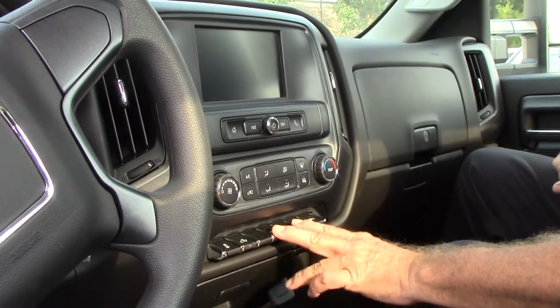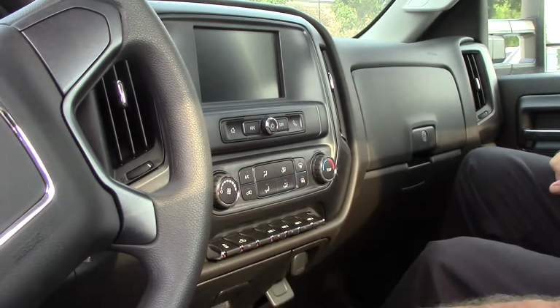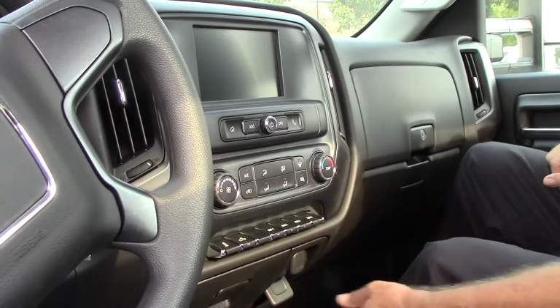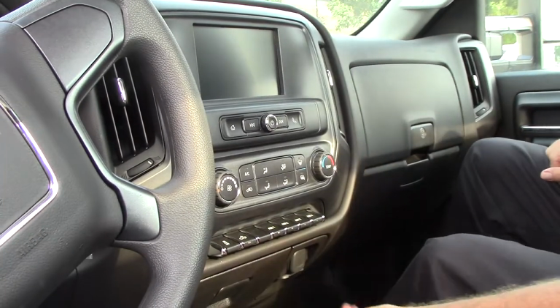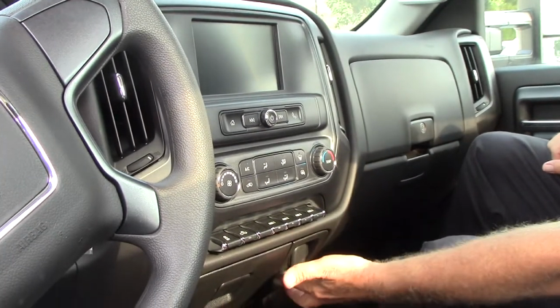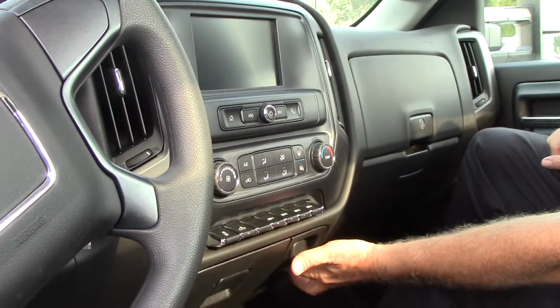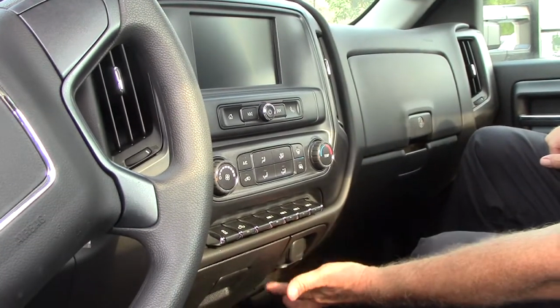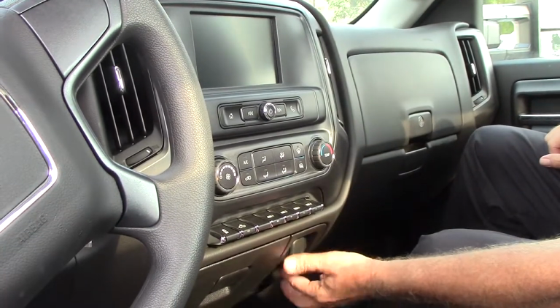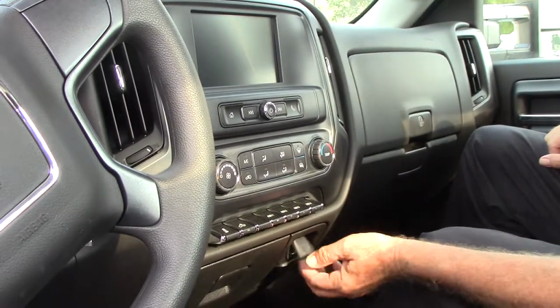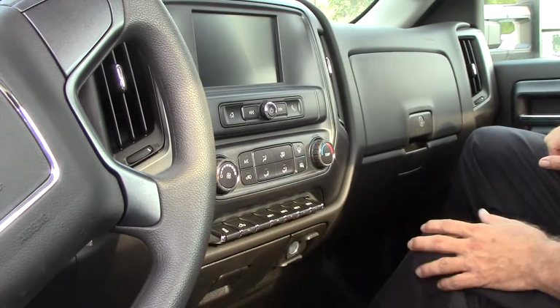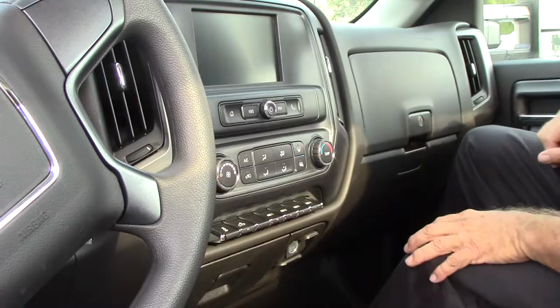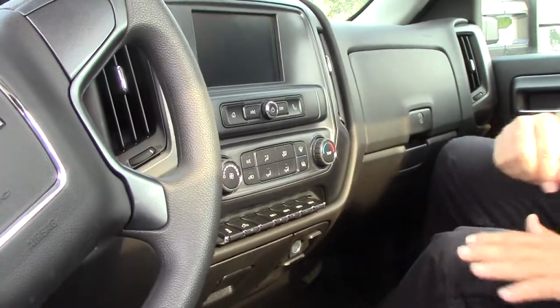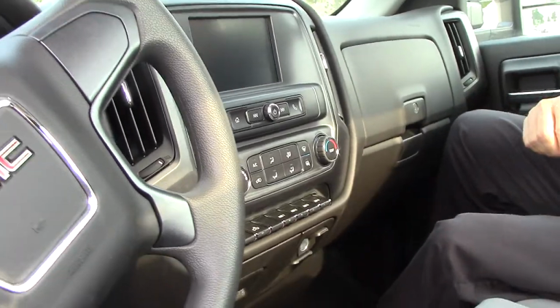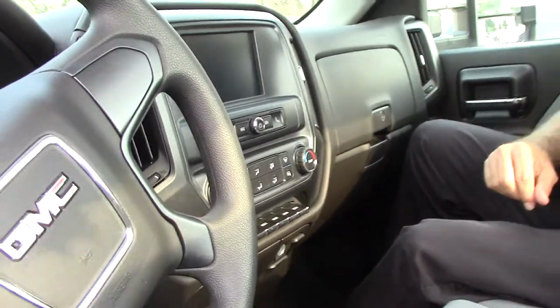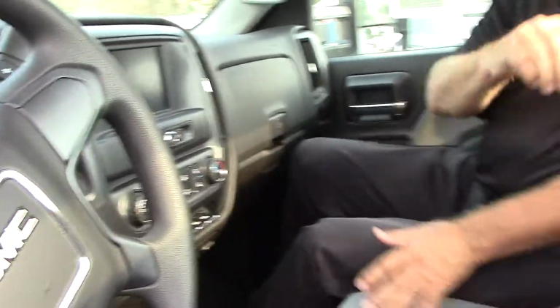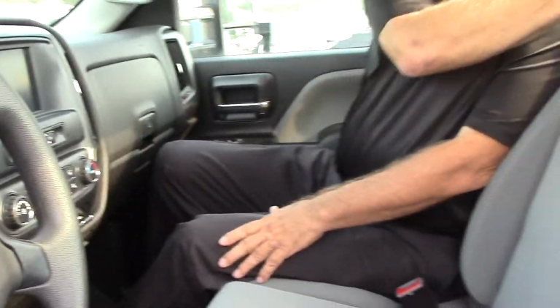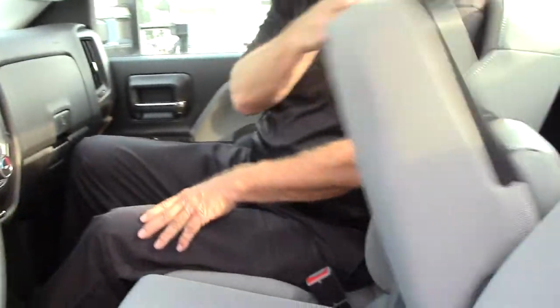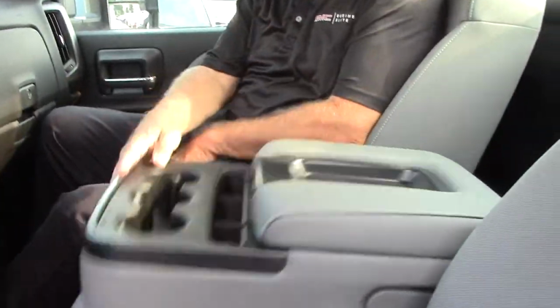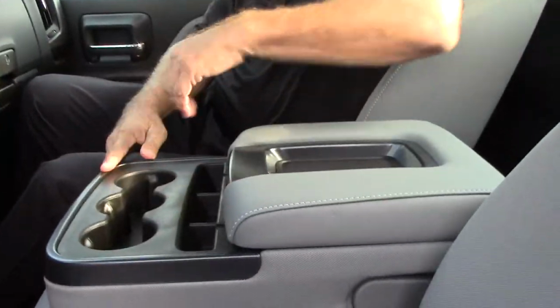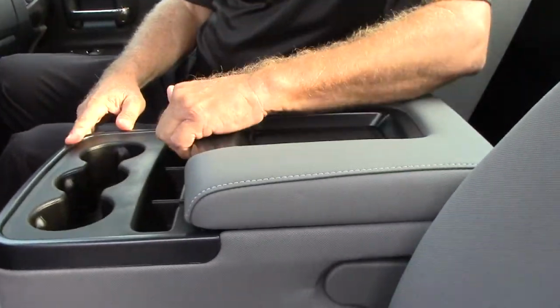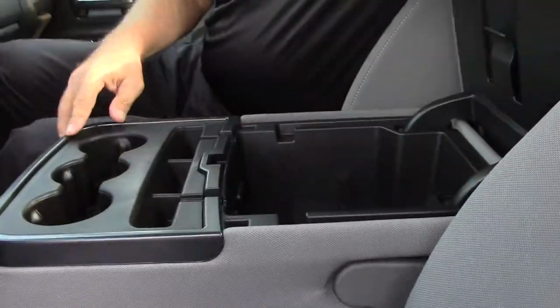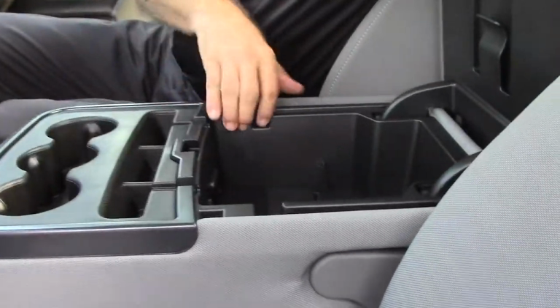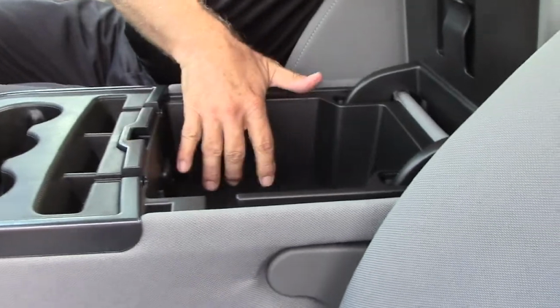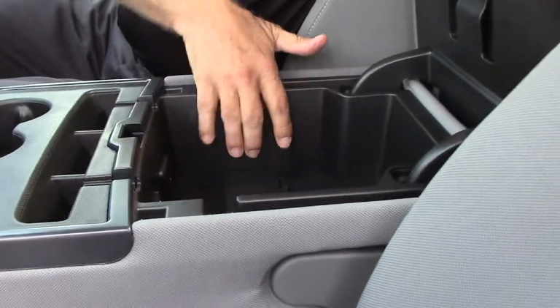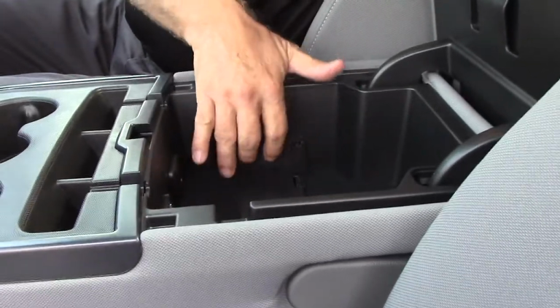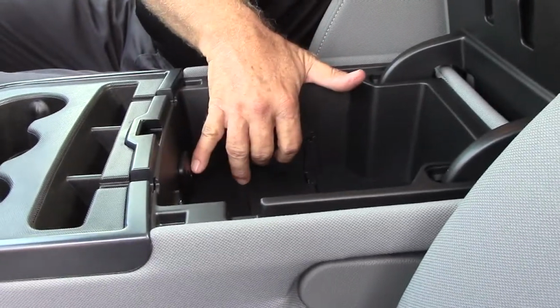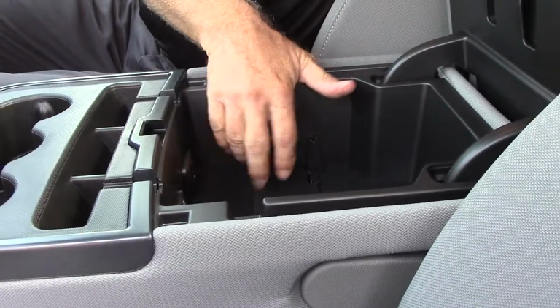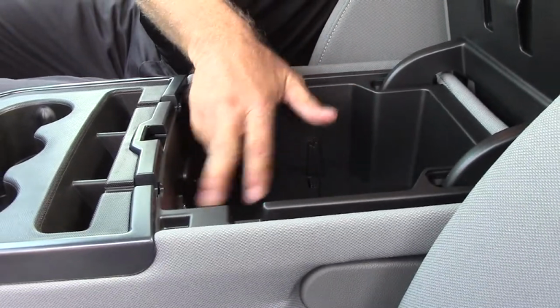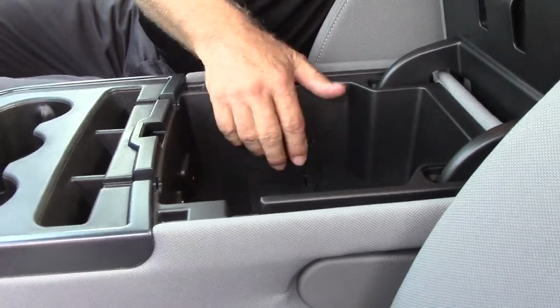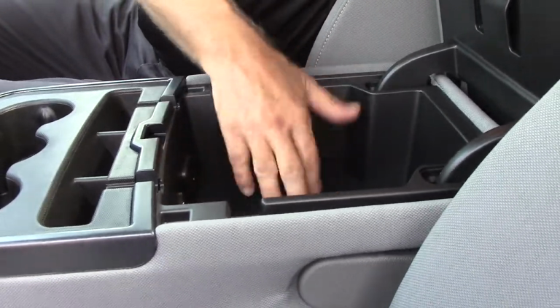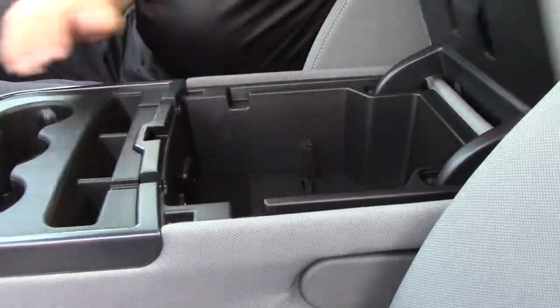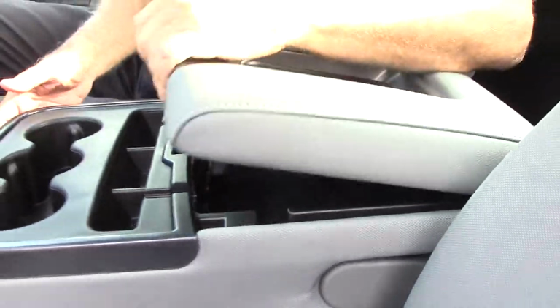cranes, winches, whatever you need there. There's a 110-volt outlet down here and a 12-volt charger. It seats three in the front. In here you have a couple of USBs, an auxiliary jack, another 12-volt, and some storage in there.